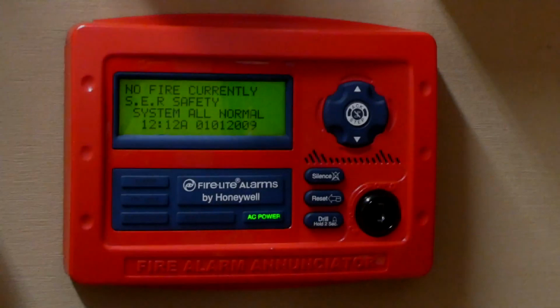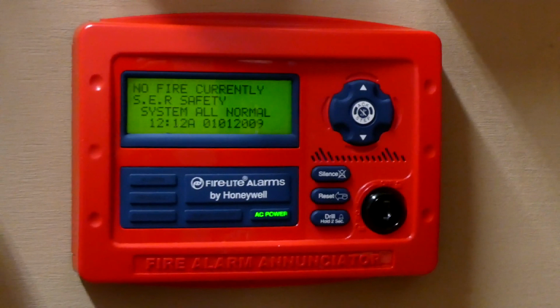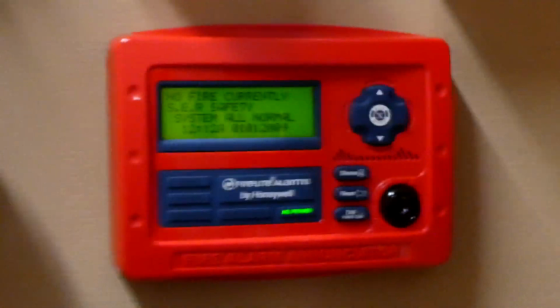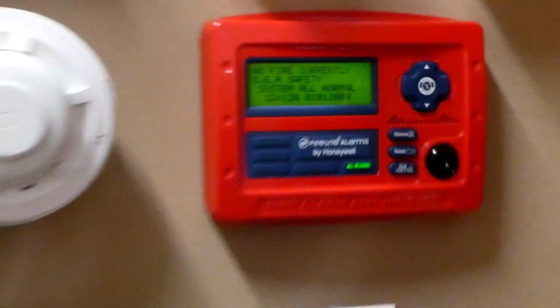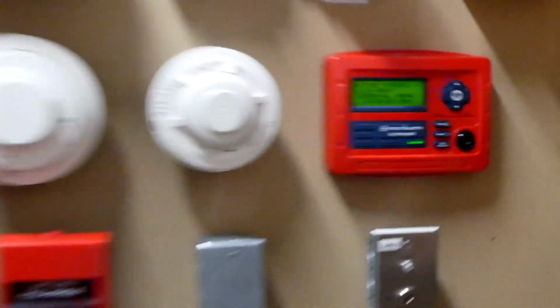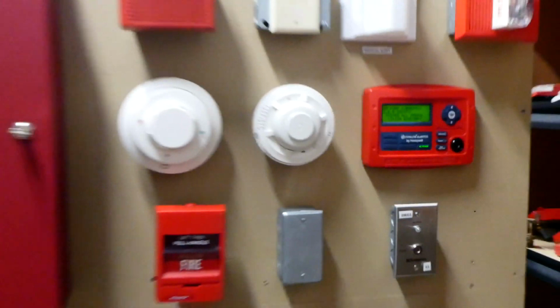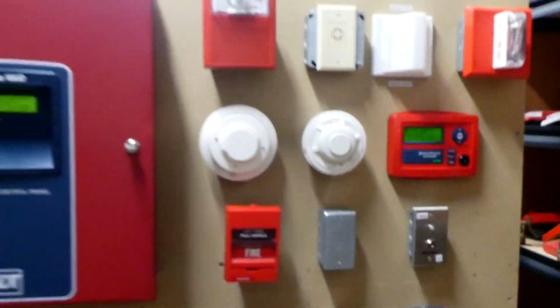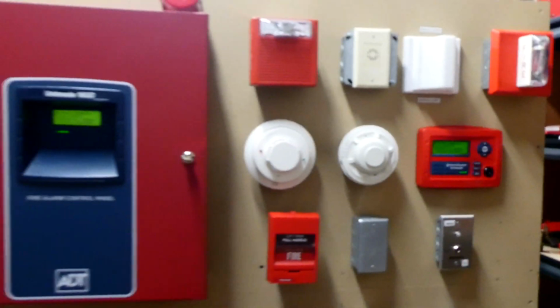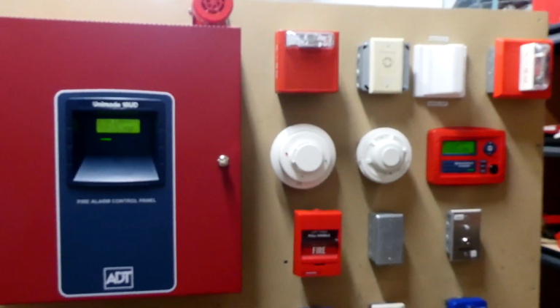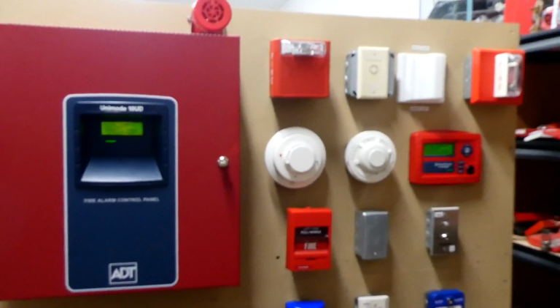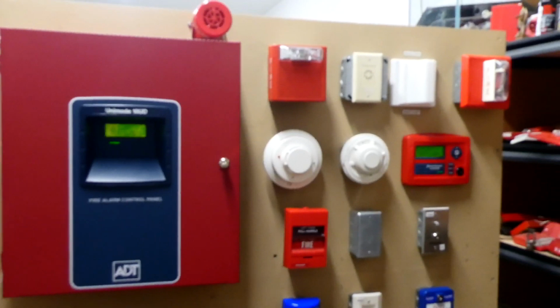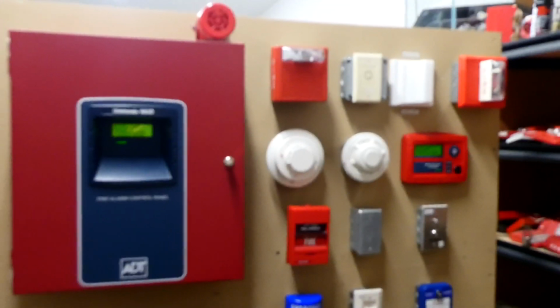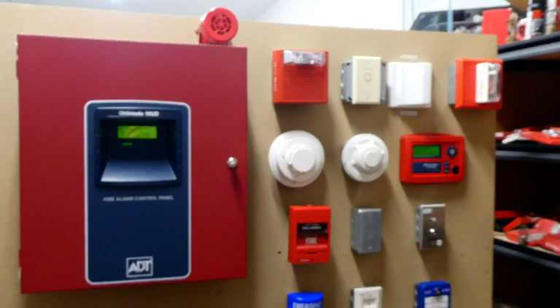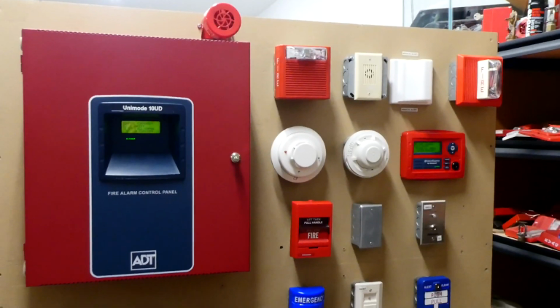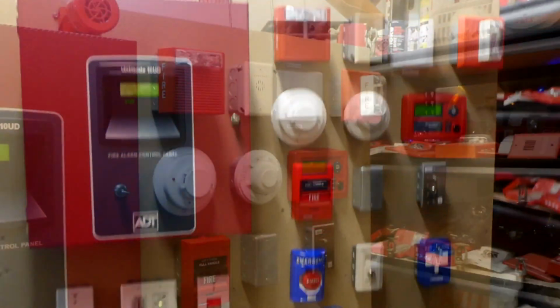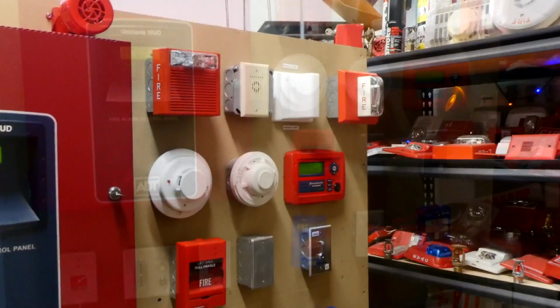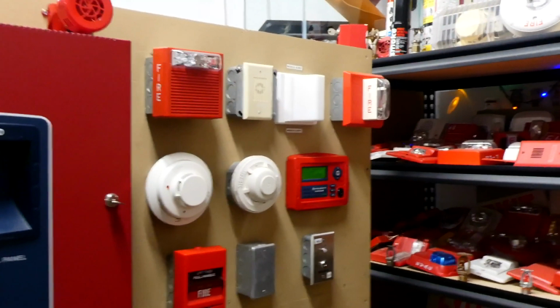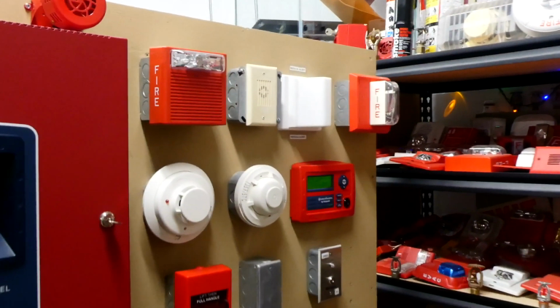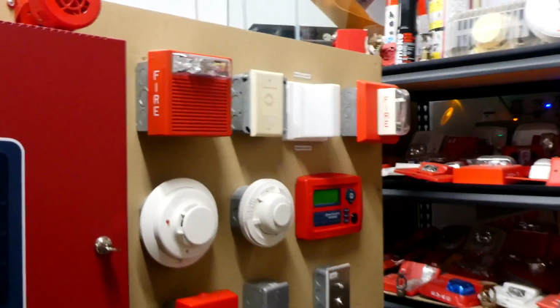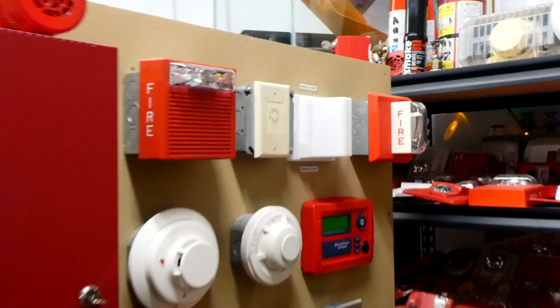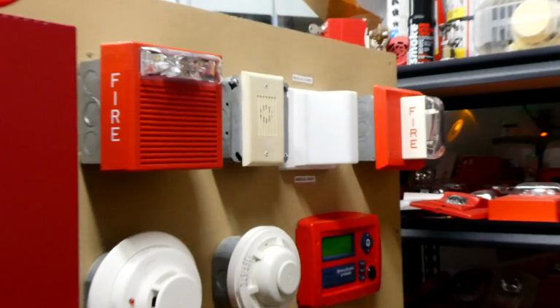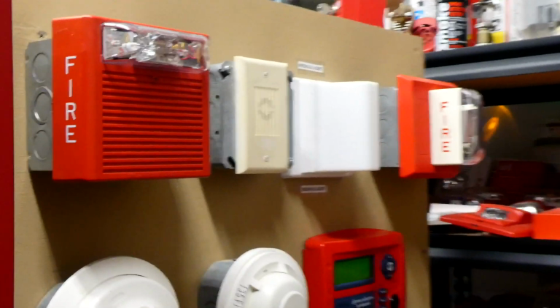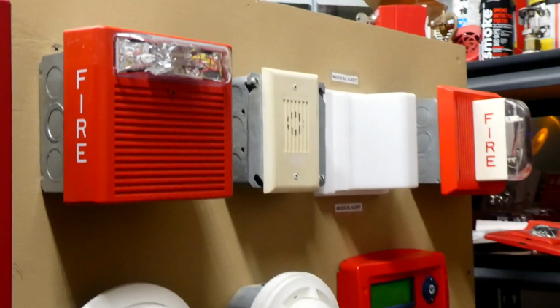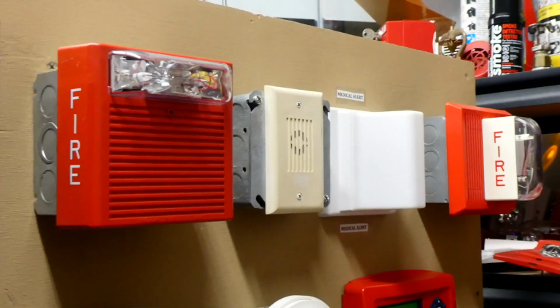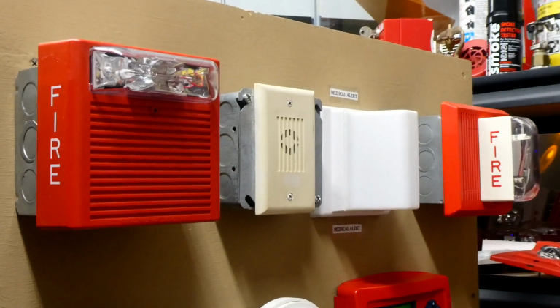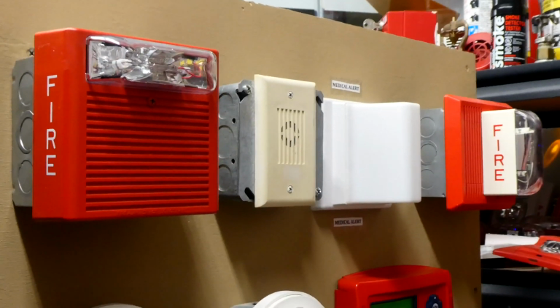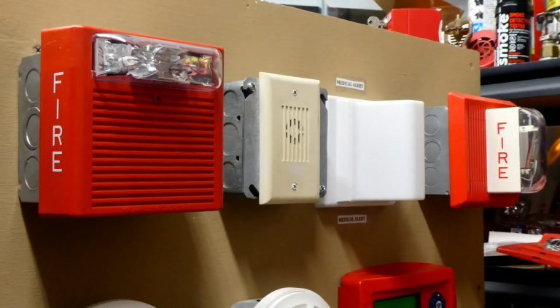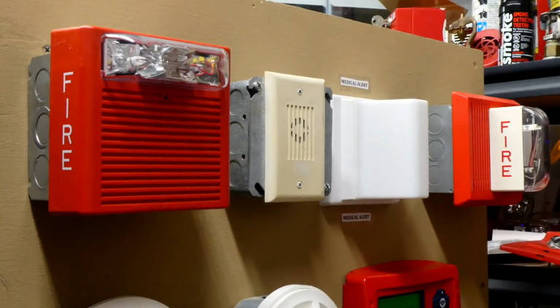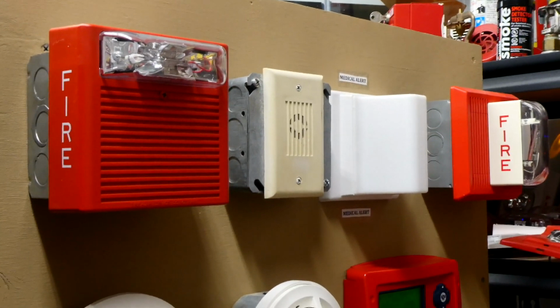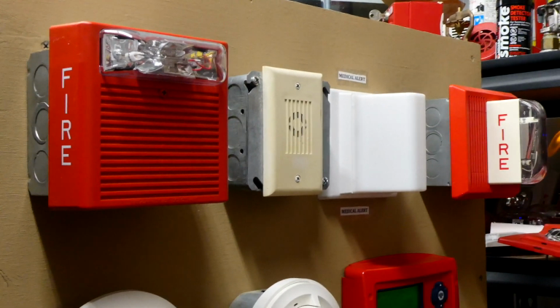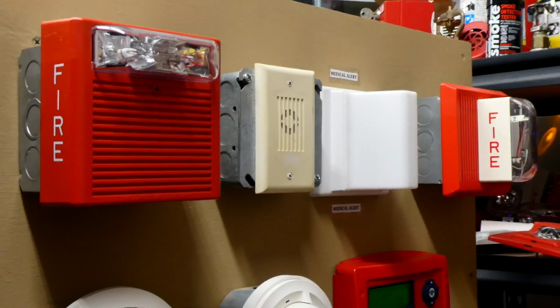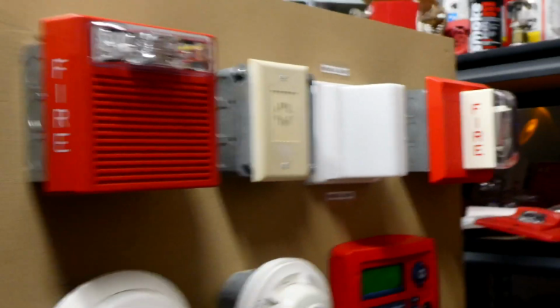Today I'm going to show you some fire alarms on my ADT Unimode 10UD Fire Alarm Demonstration Board. The alarms today are all Wheelock, and the ones I have installed are pretty common alarms, so next time you go into a building you might recognize some of these.